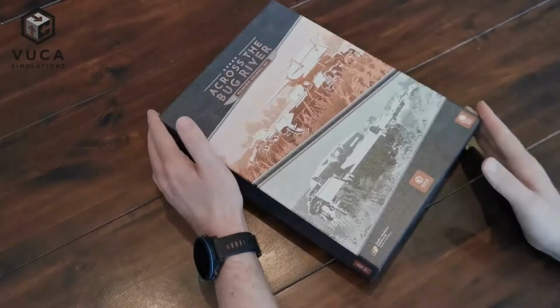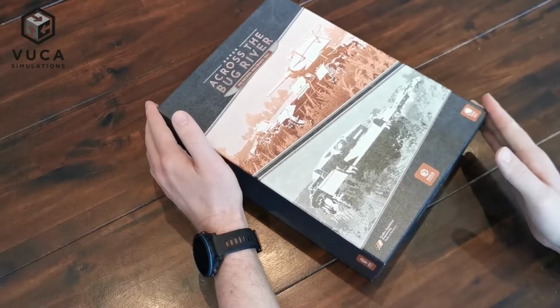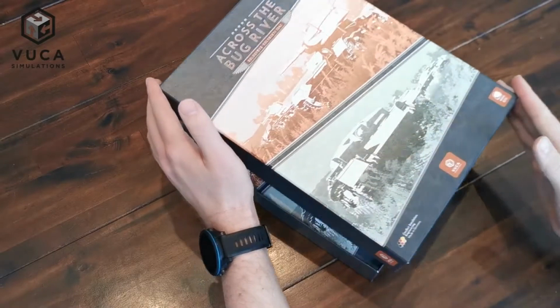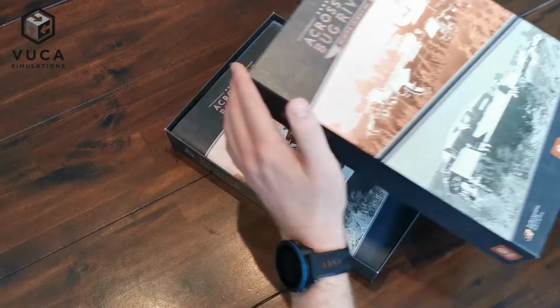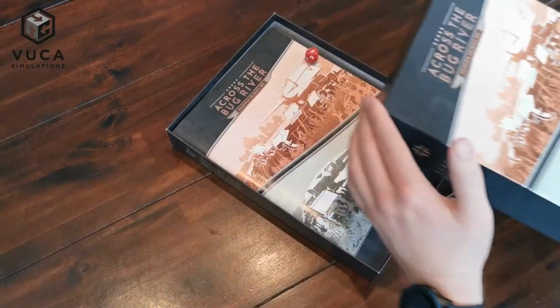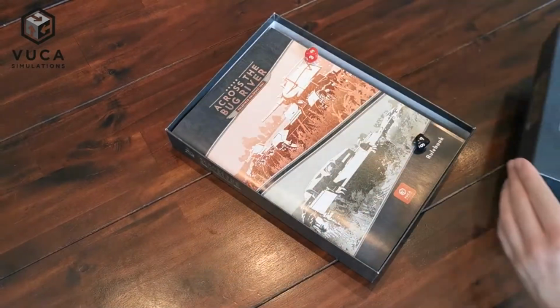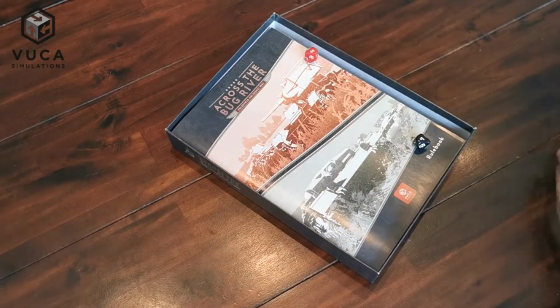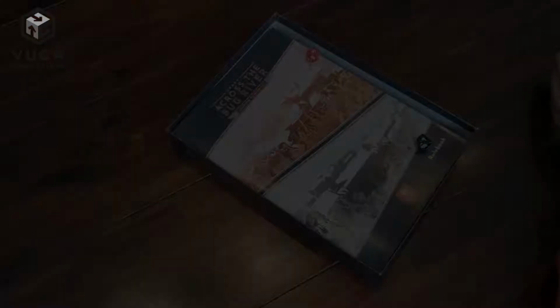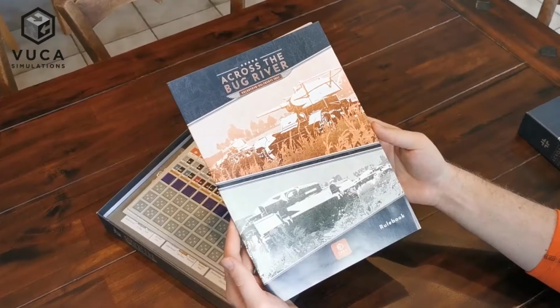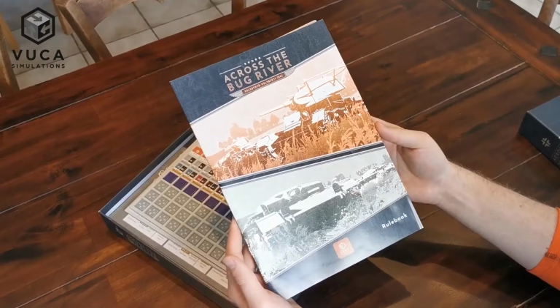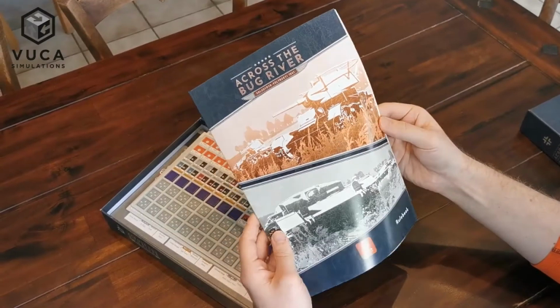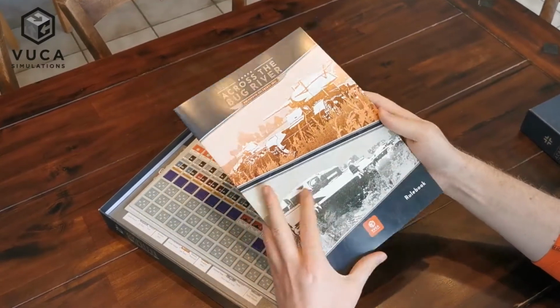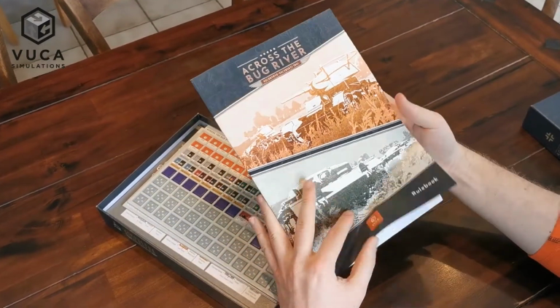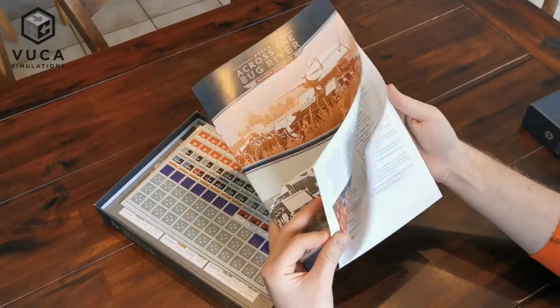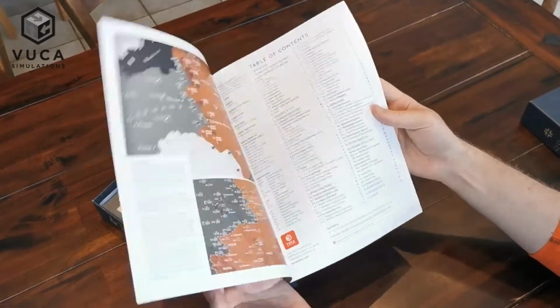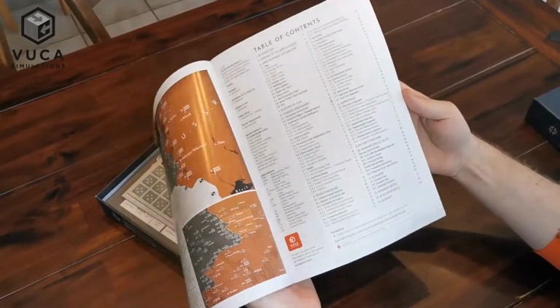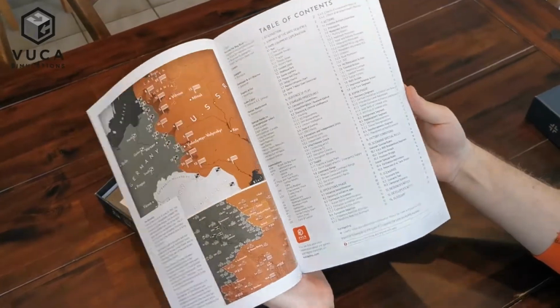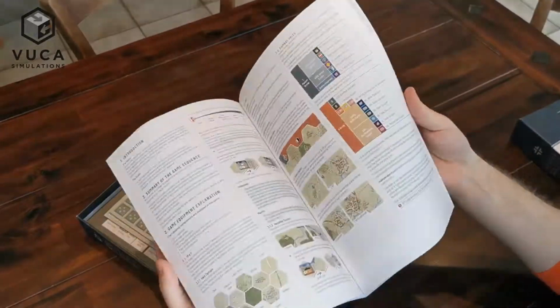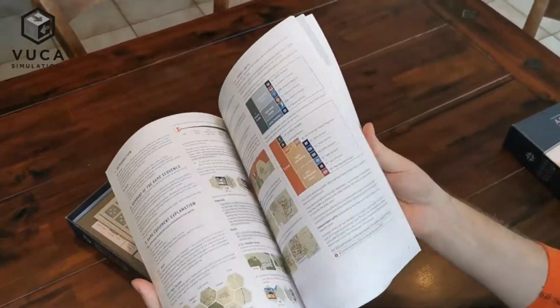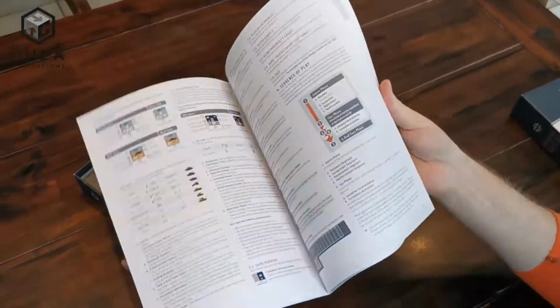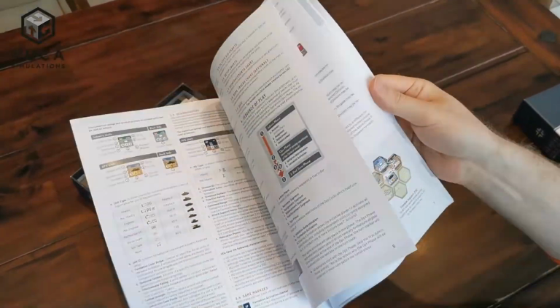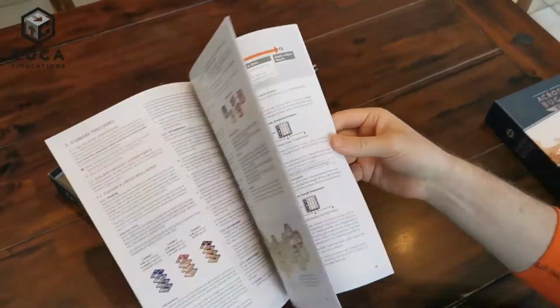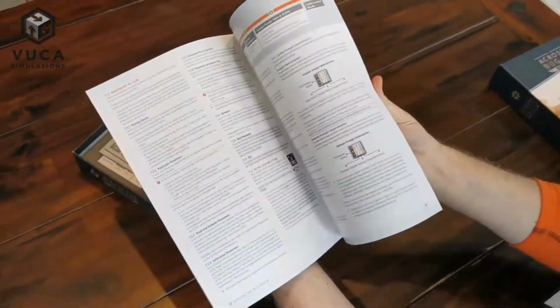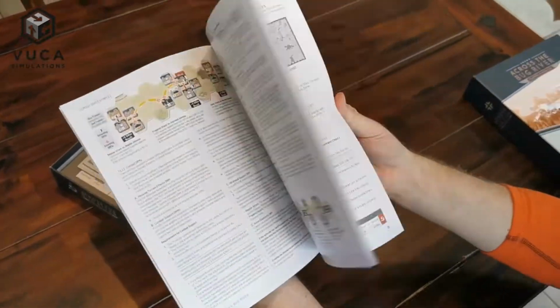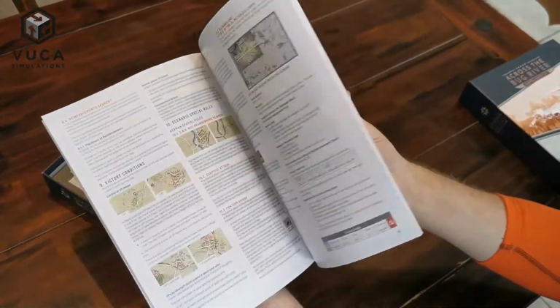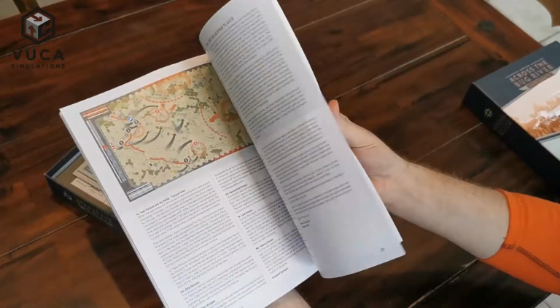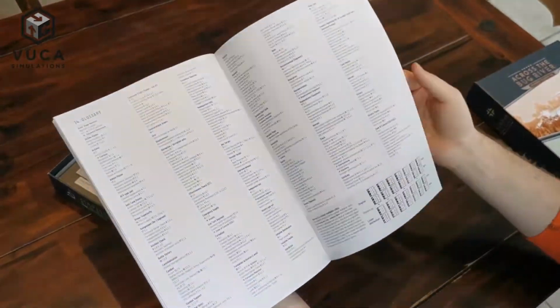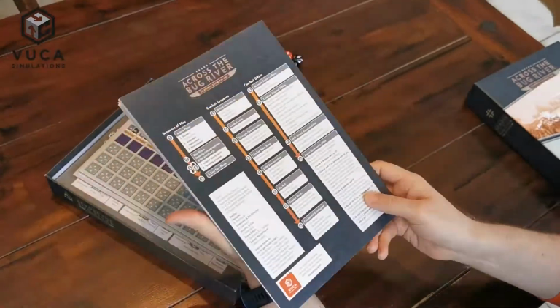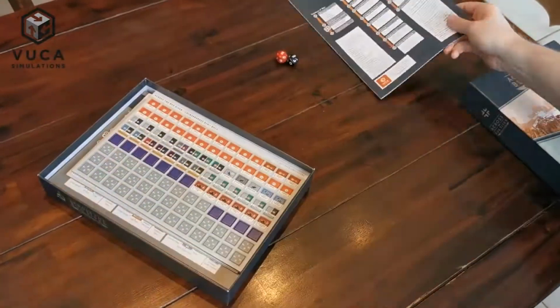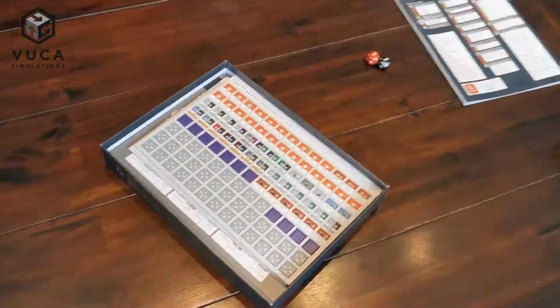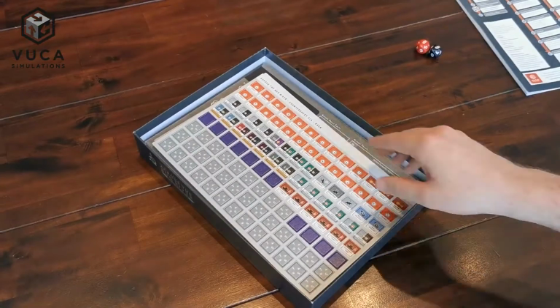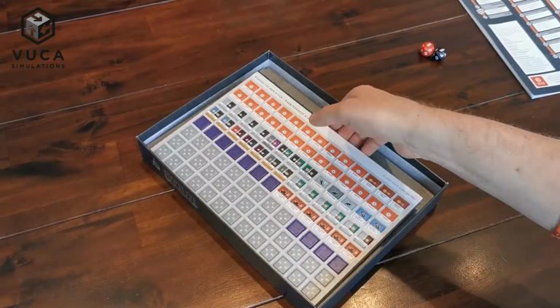First thing you will notice when opening the box is the full-color rulebook. It contains a lot of graphical examples as well as some historical notes about the battle.